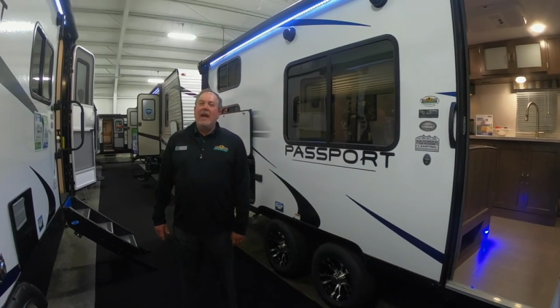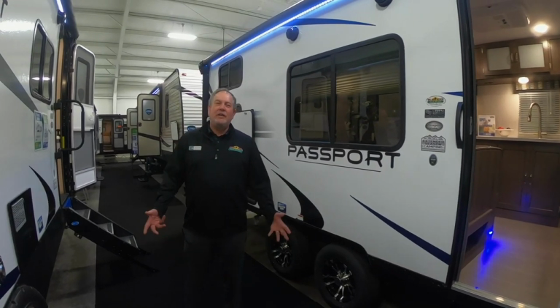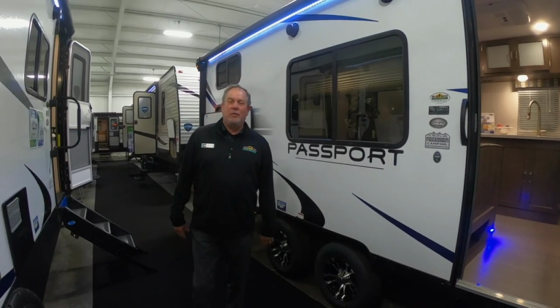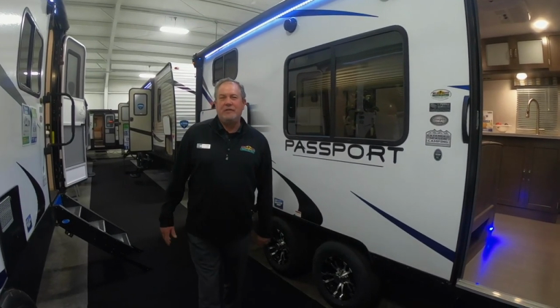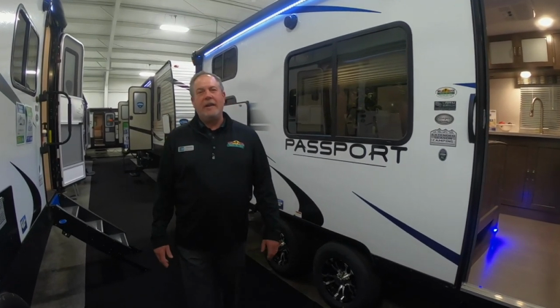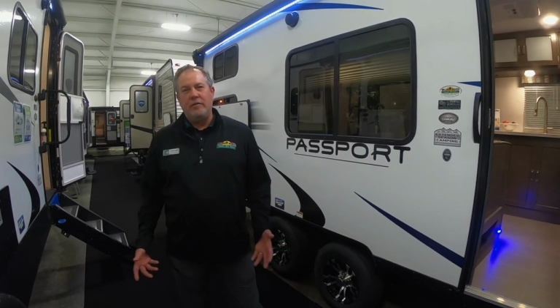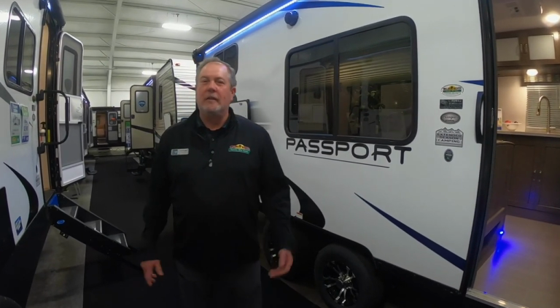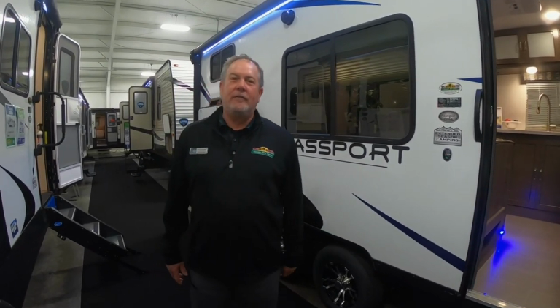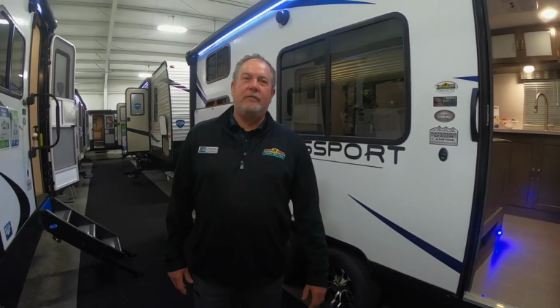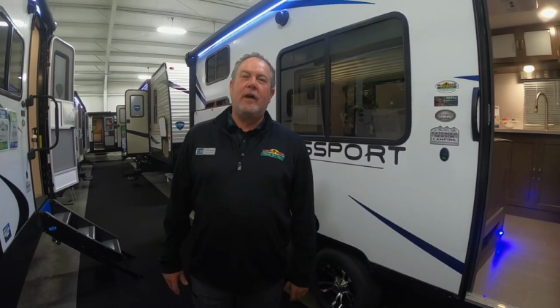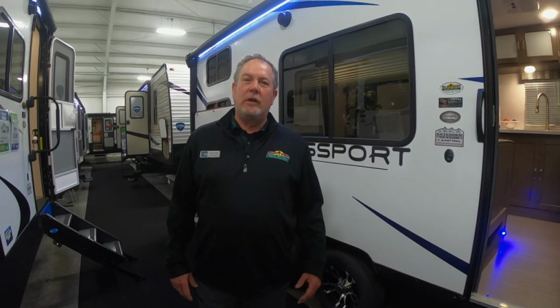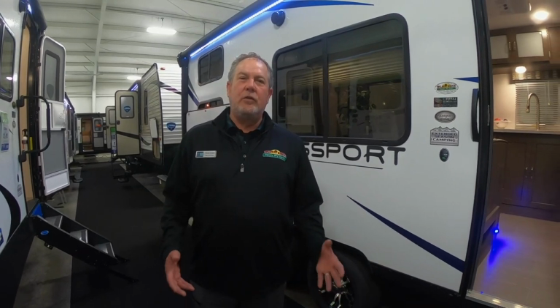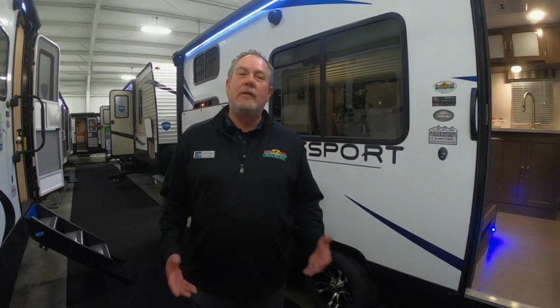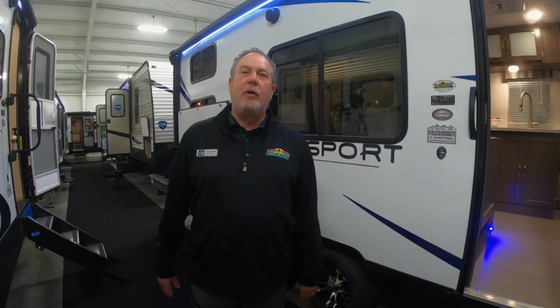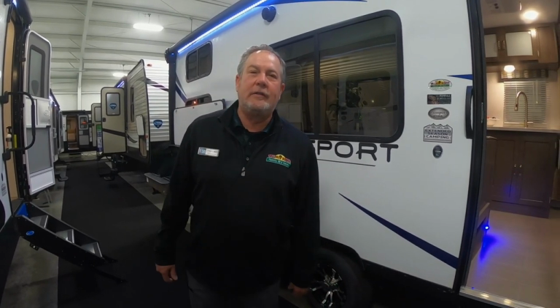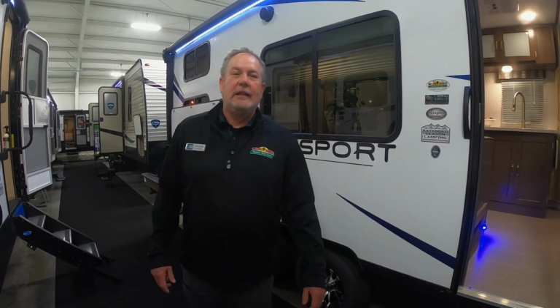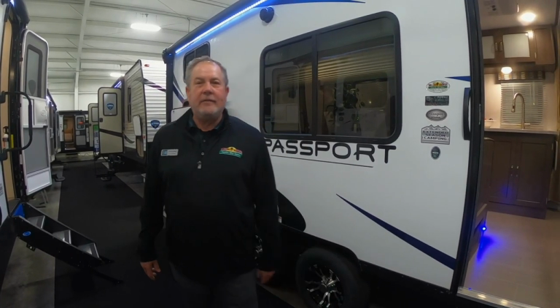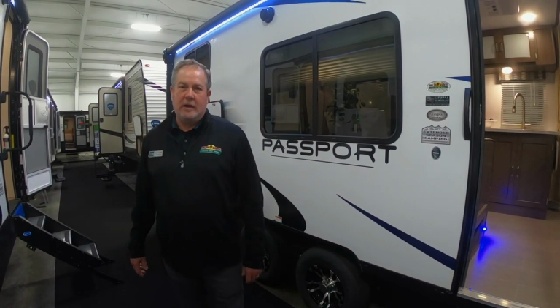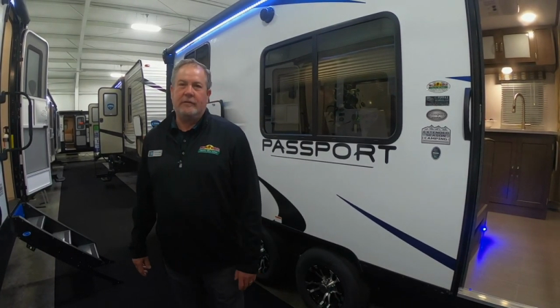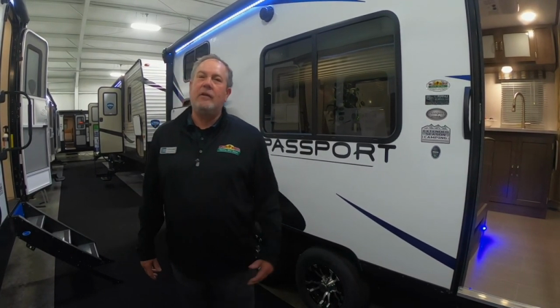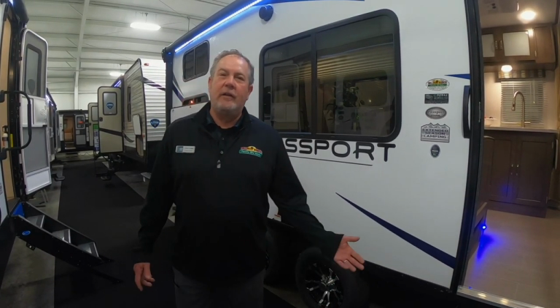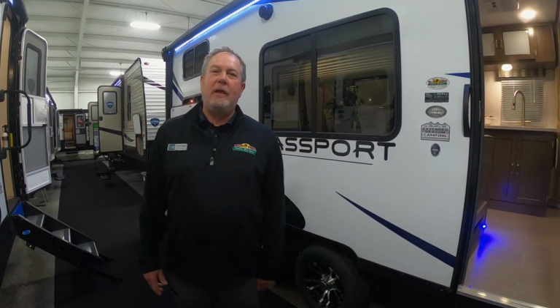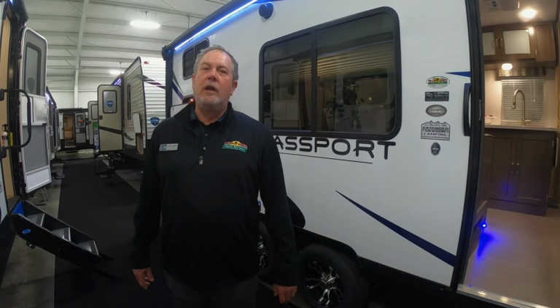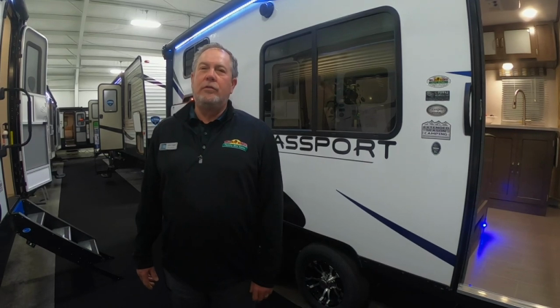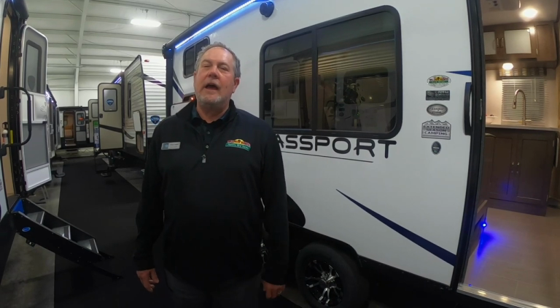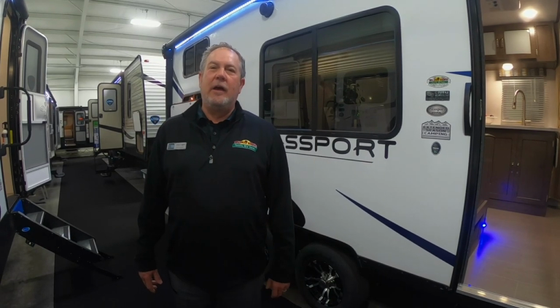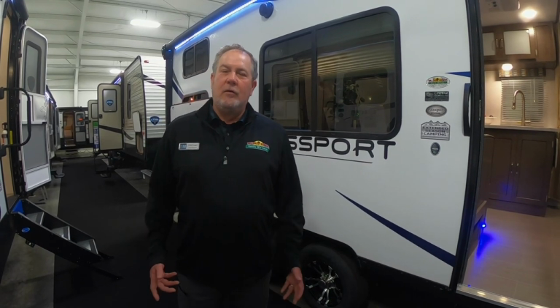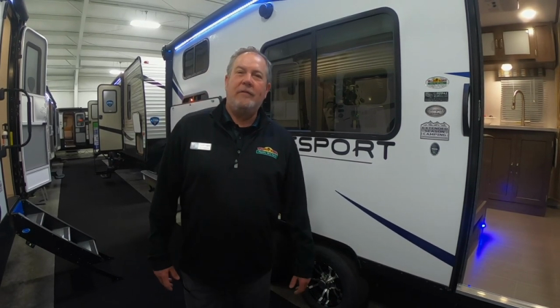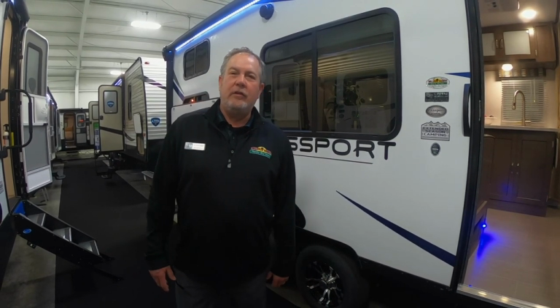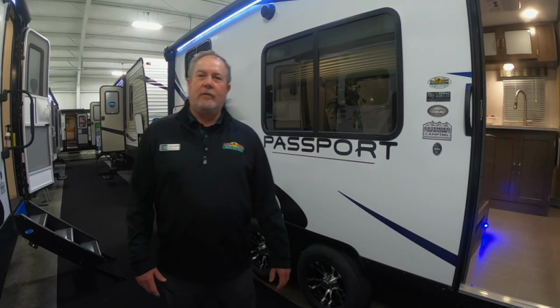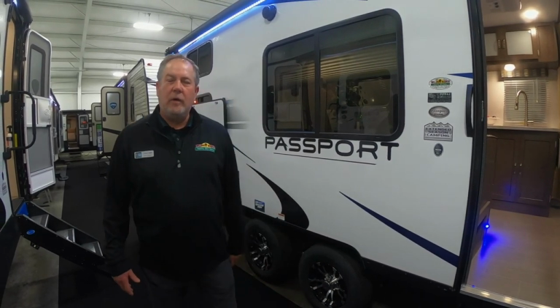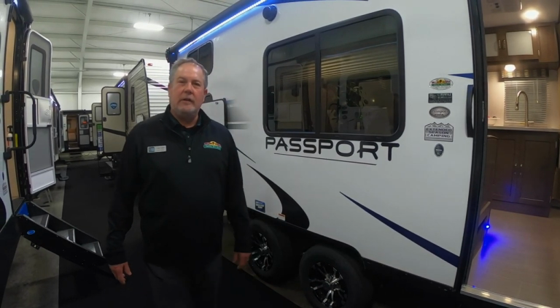Hey, it's Chris here with a Feature Friday. We're going to do things a little bit different. This Feature Friday we're going to show you three of our smallest lightest bunk houses. I'm here in front of the Passport 239ML, one of my favorite units for a lightweight unit.